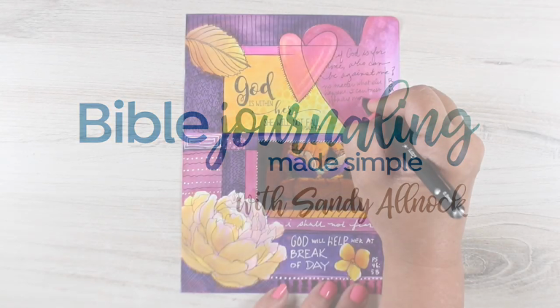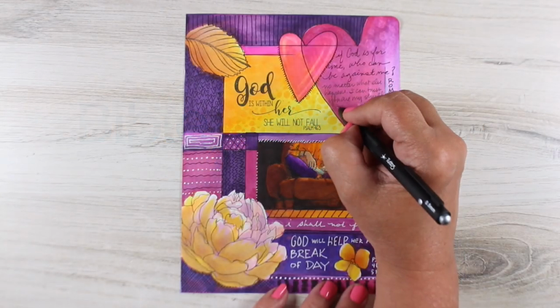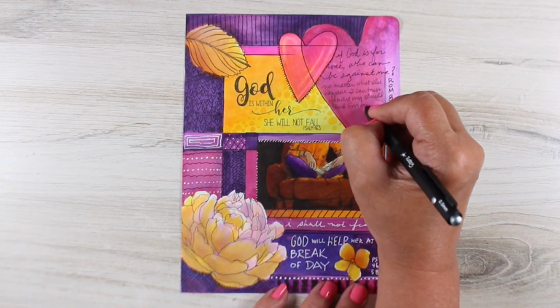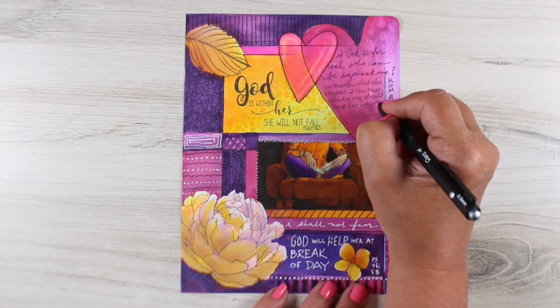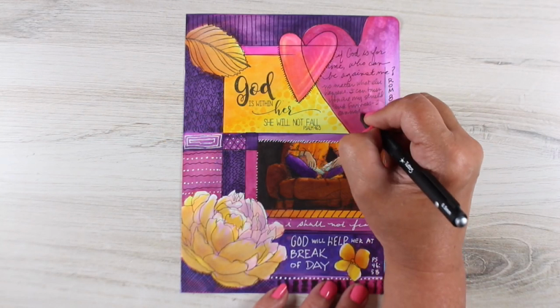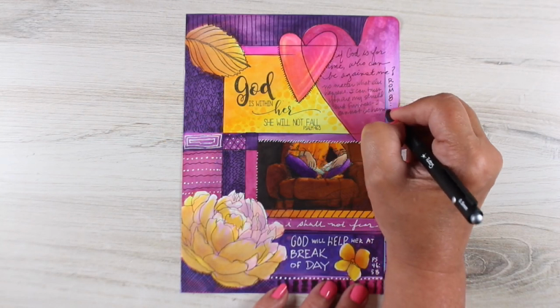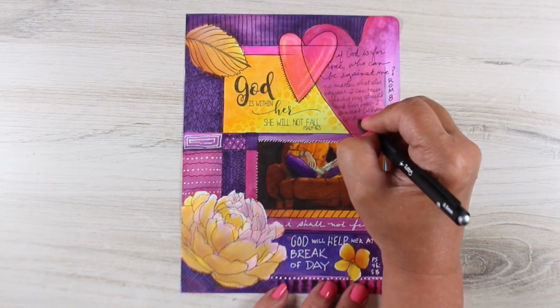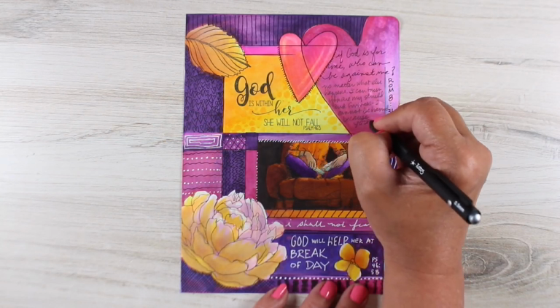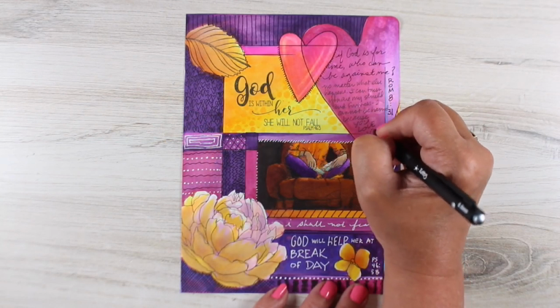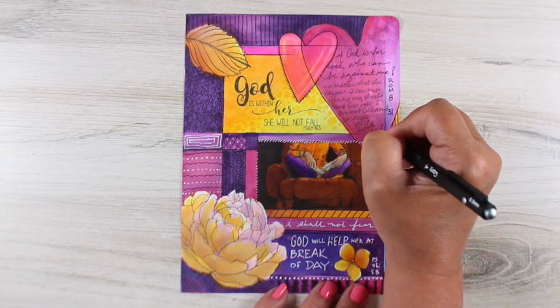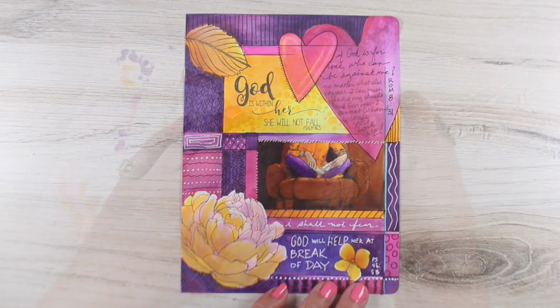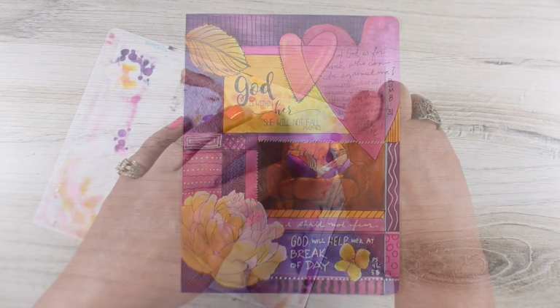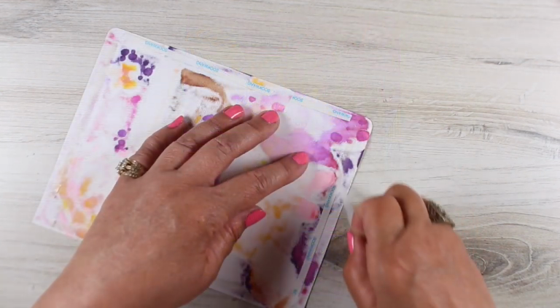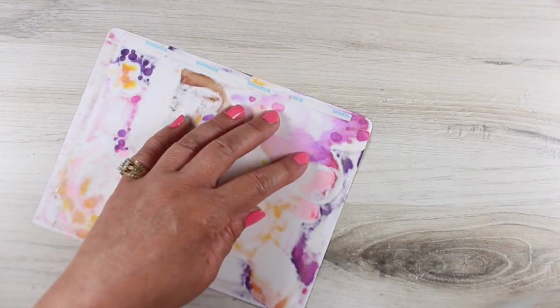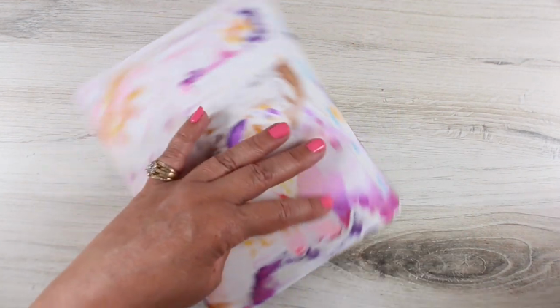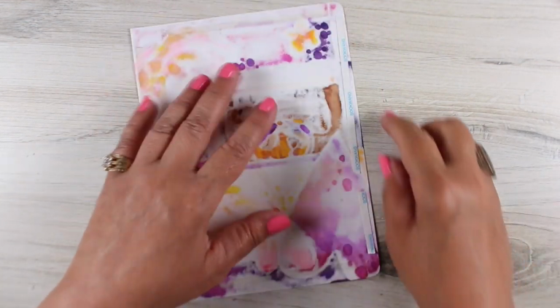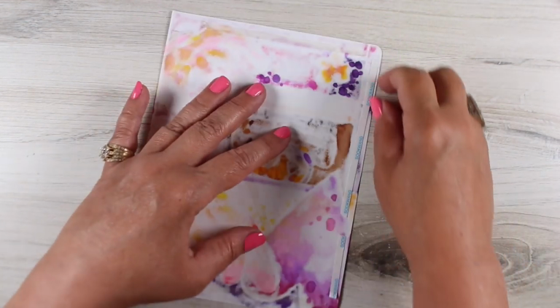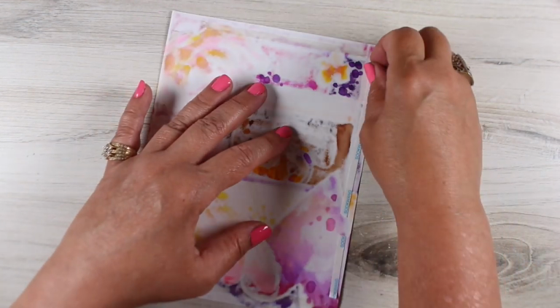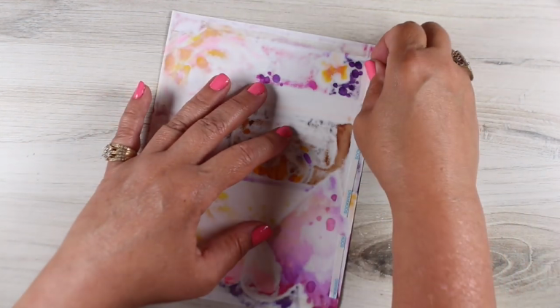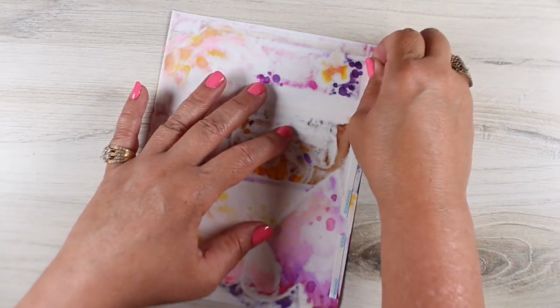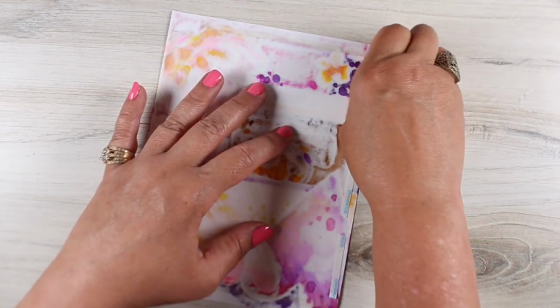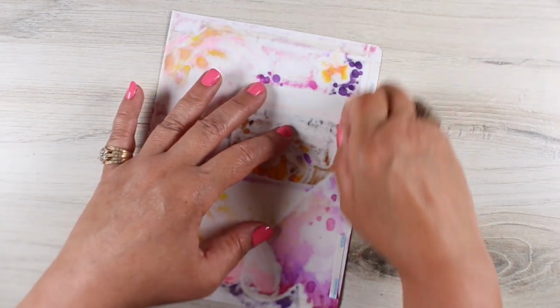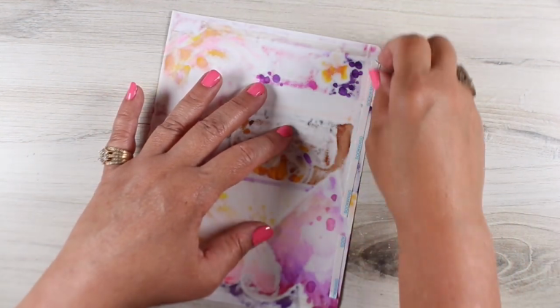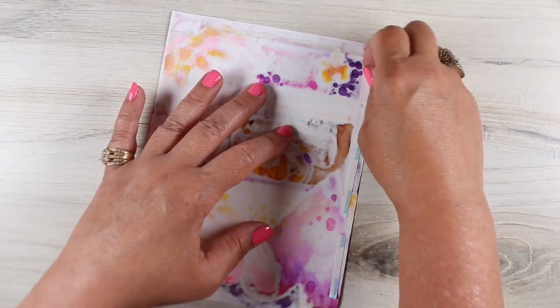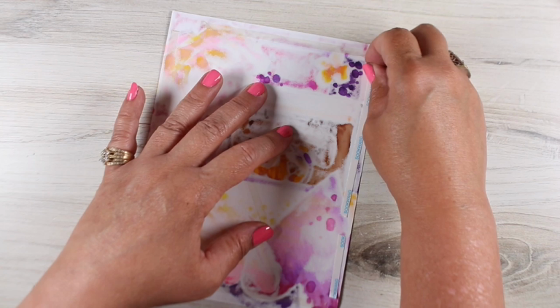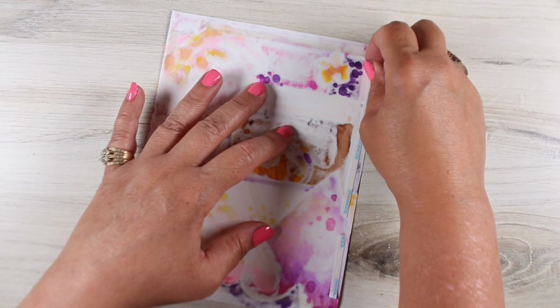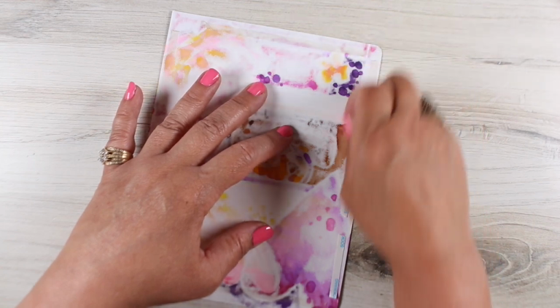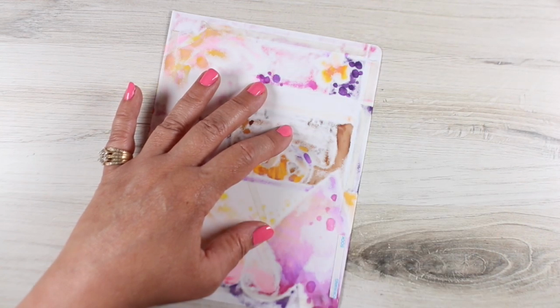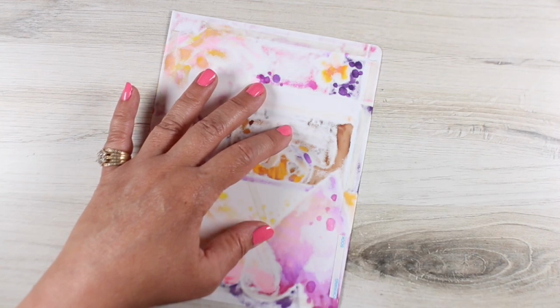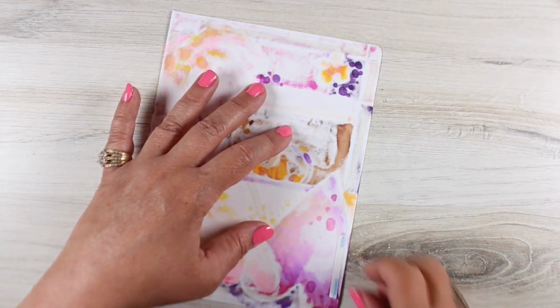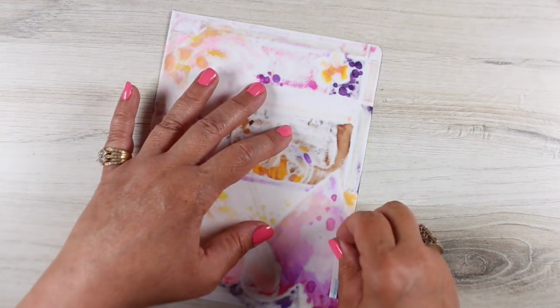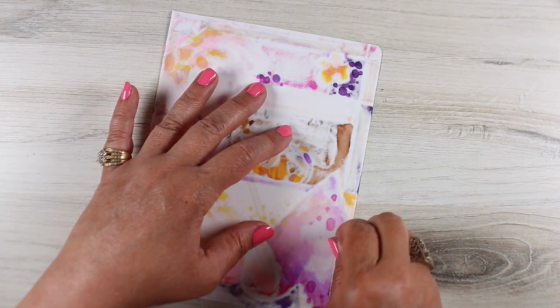Hi there. Today's Bible journaling video is not here on this channel — it's actually over on my other YouTube channel. The reason is because it's not a Bible journaling made simple page.